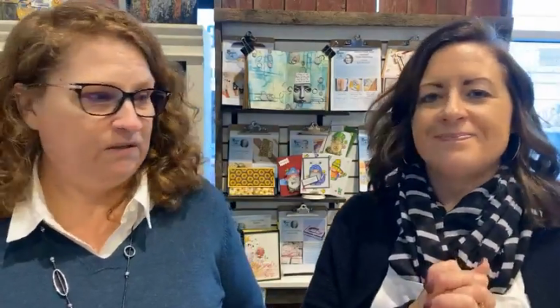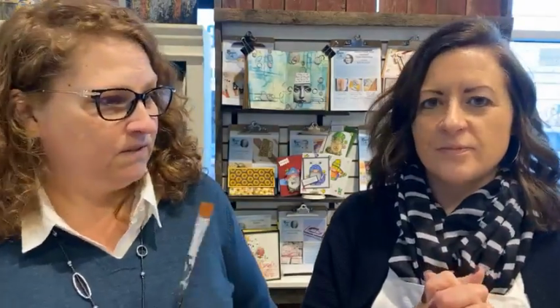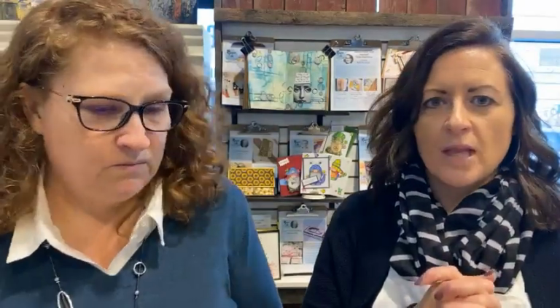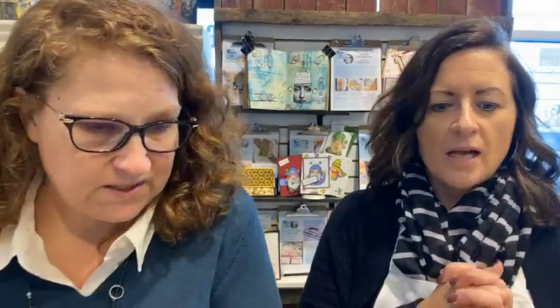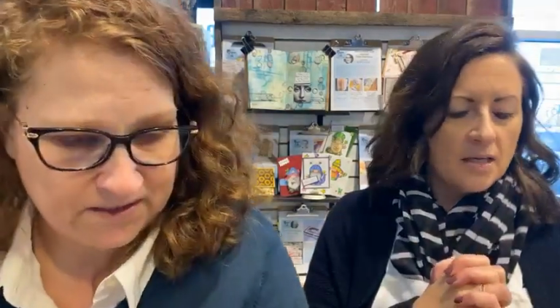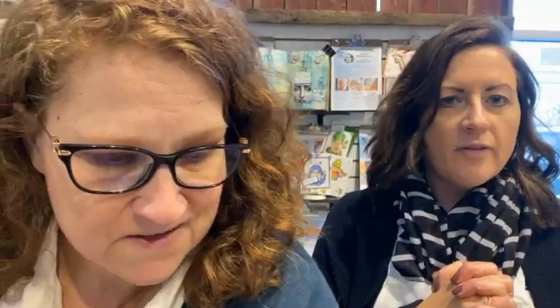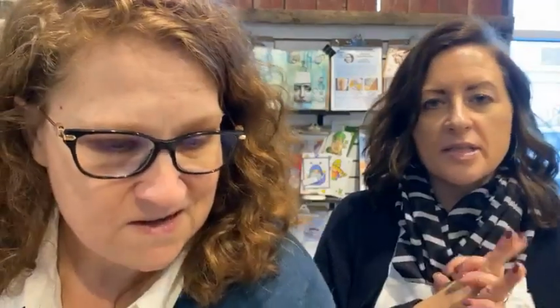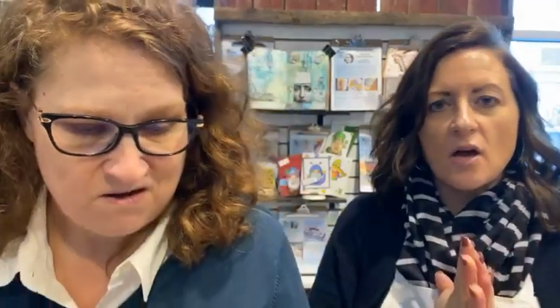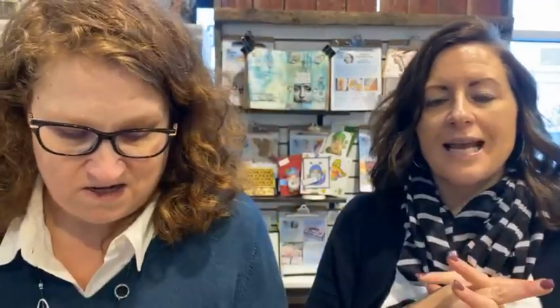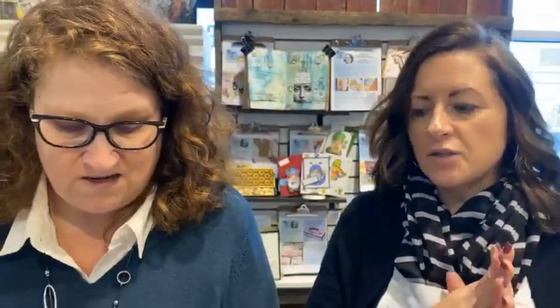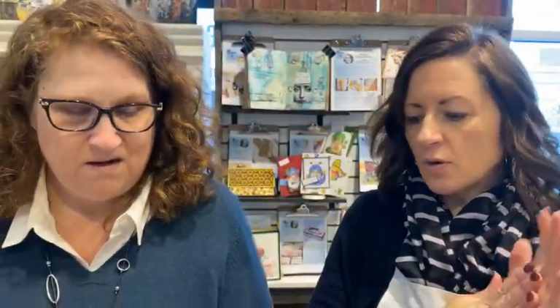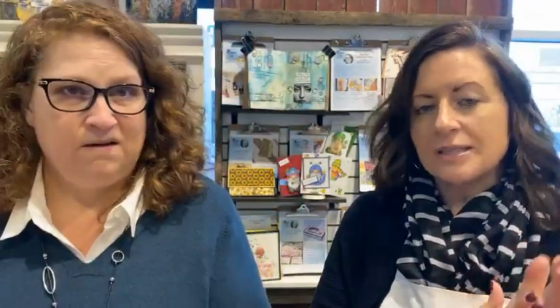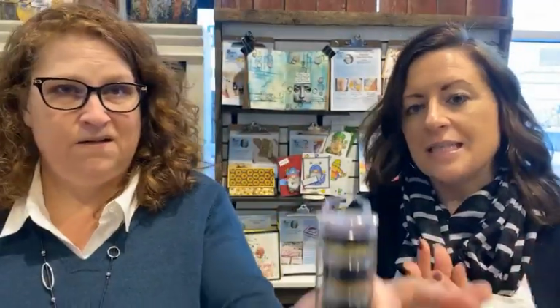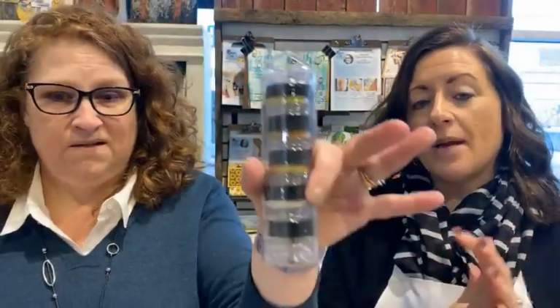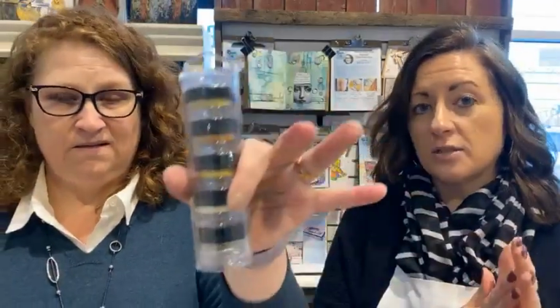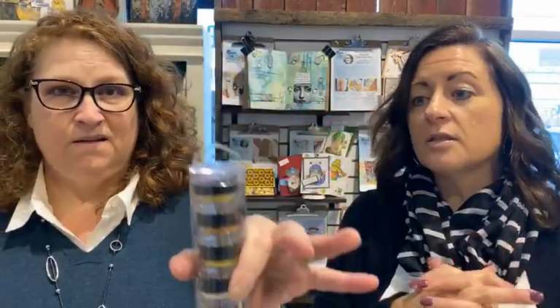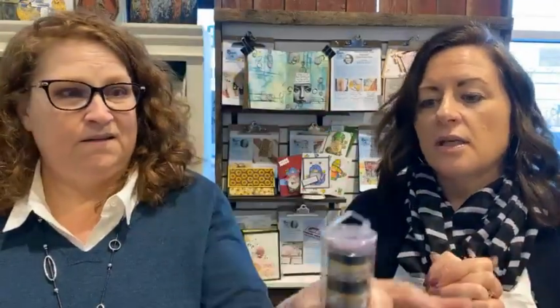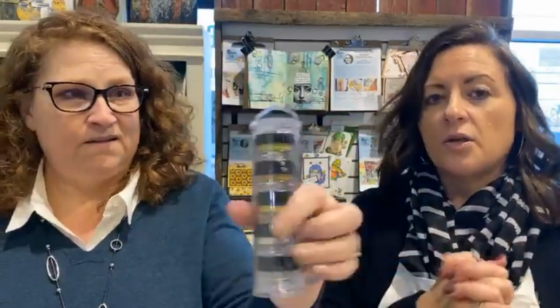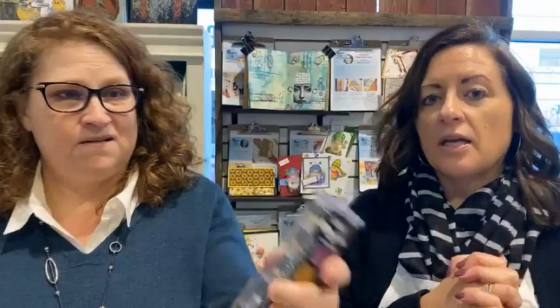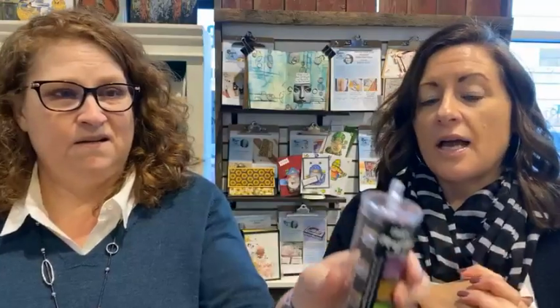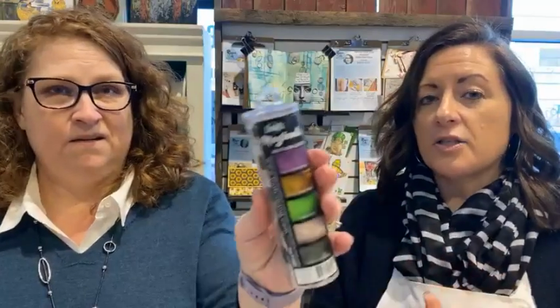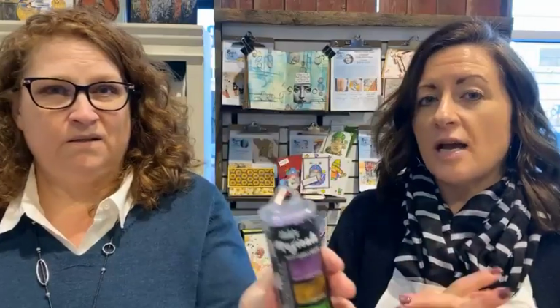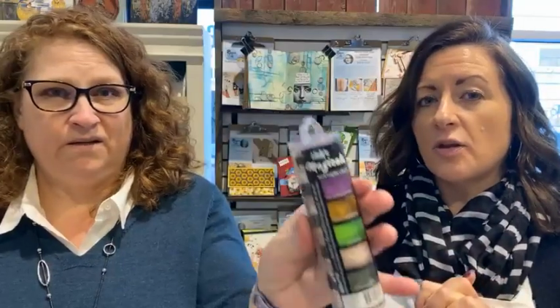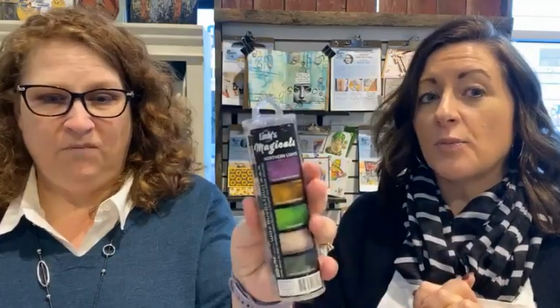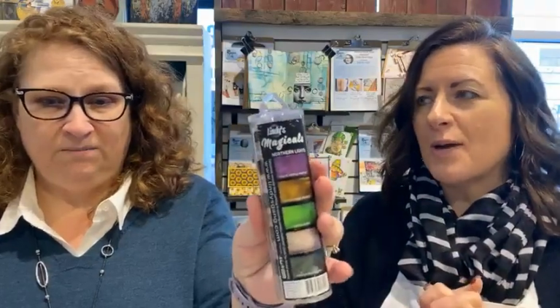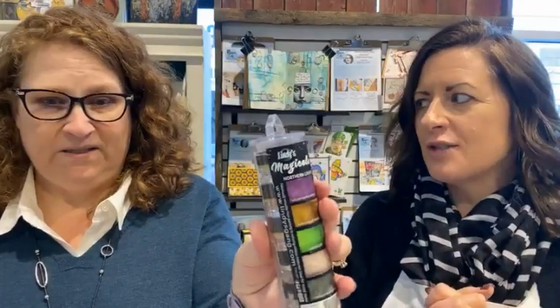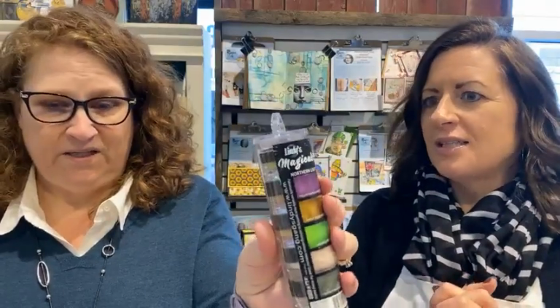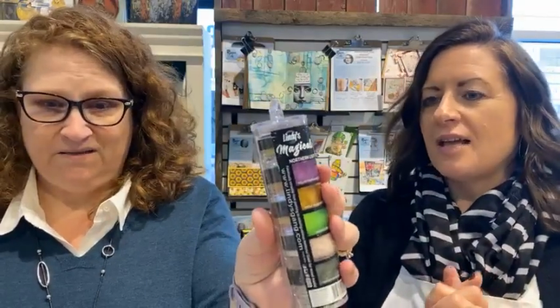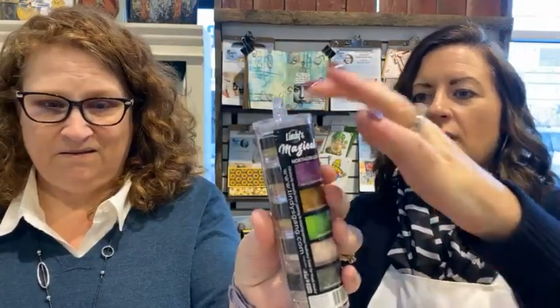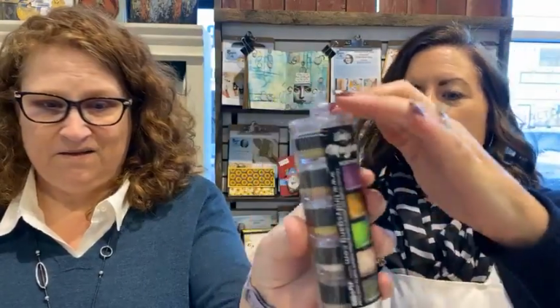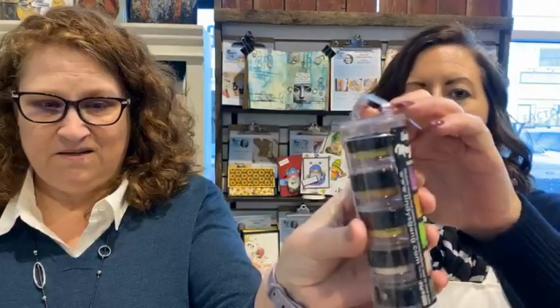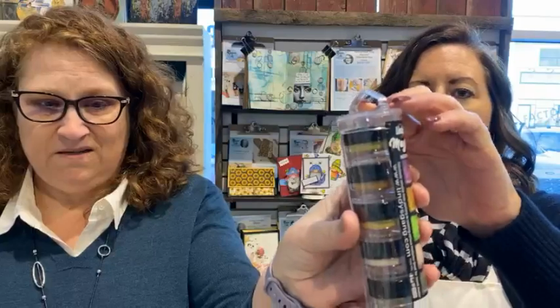Demo deal — 25% off today and tomorrow on the Lindy's Magicals, so you can add to your stash. There are multiple ones of these. They come in great assortments.